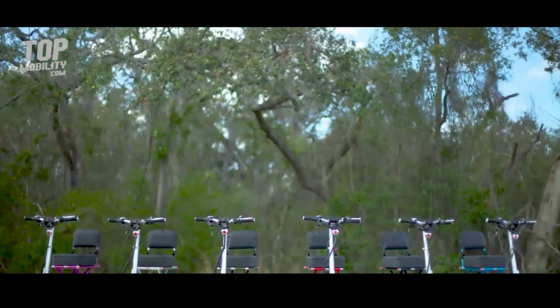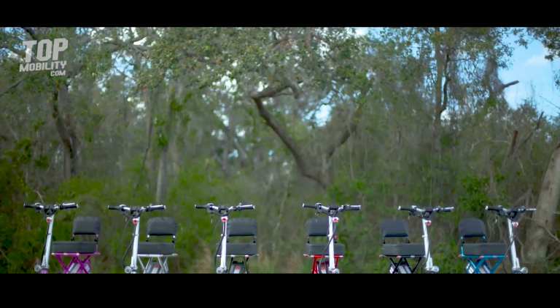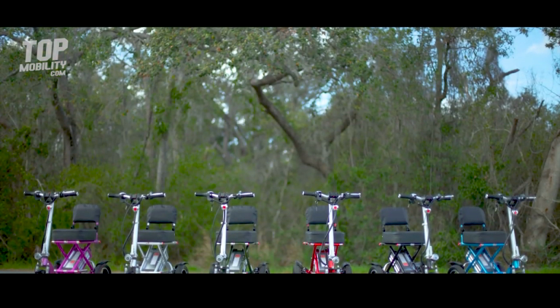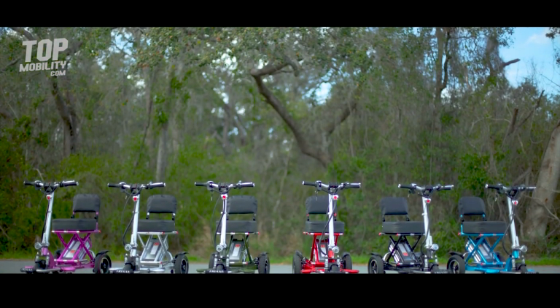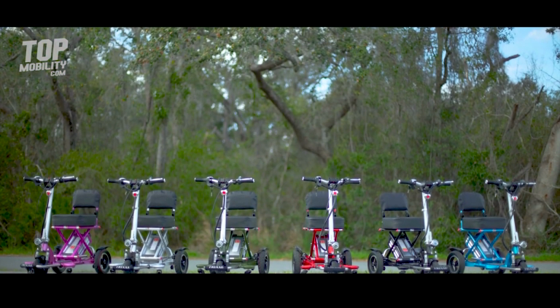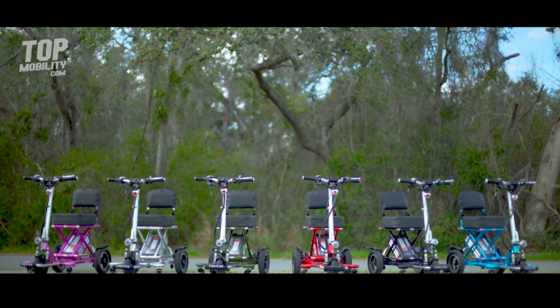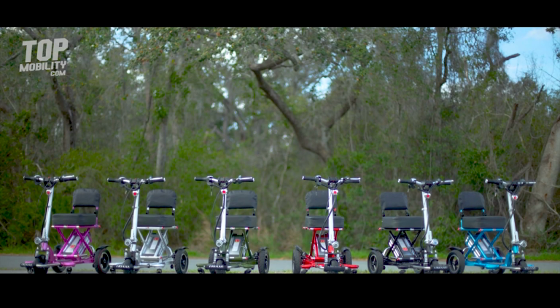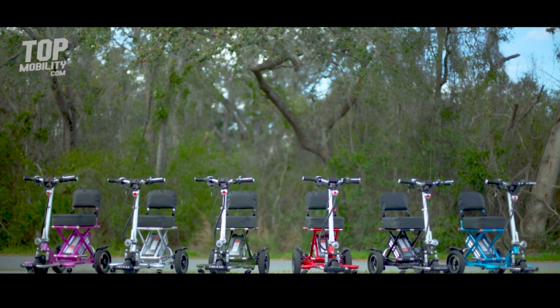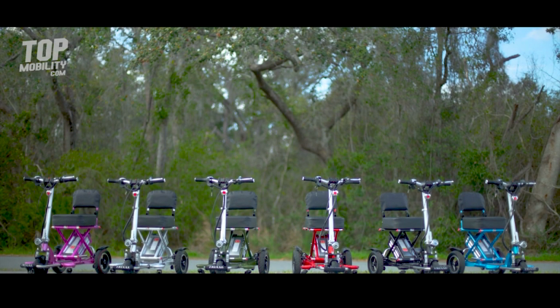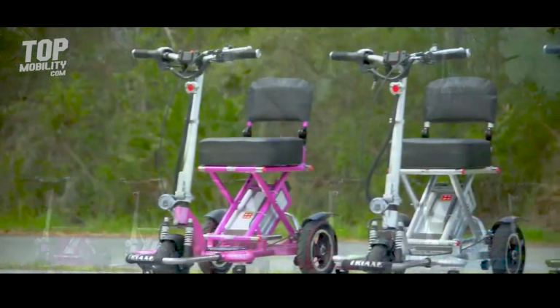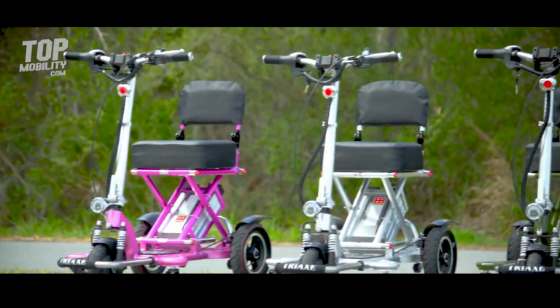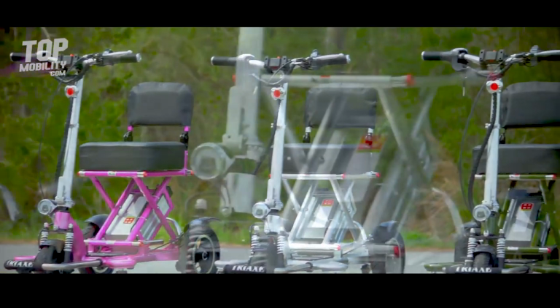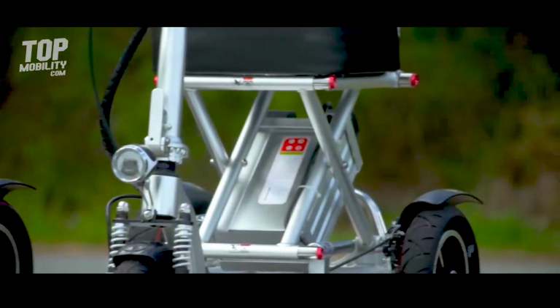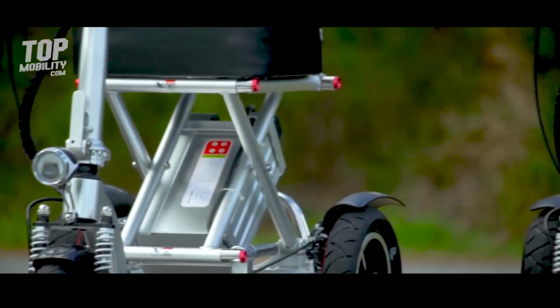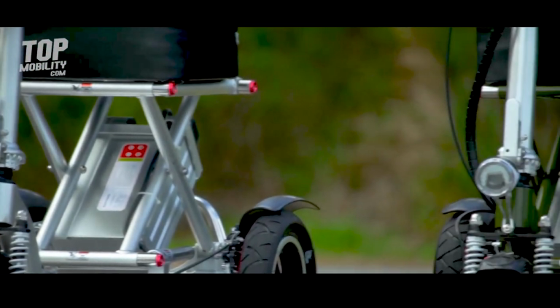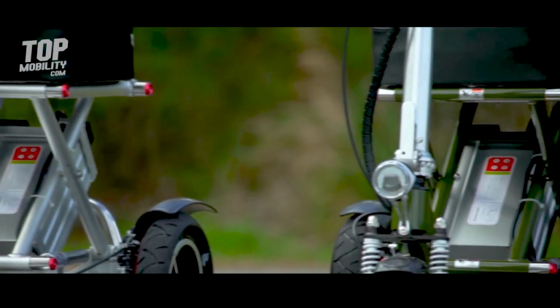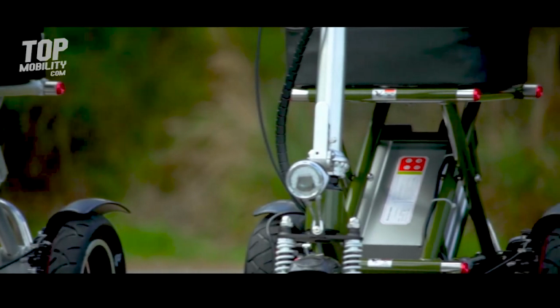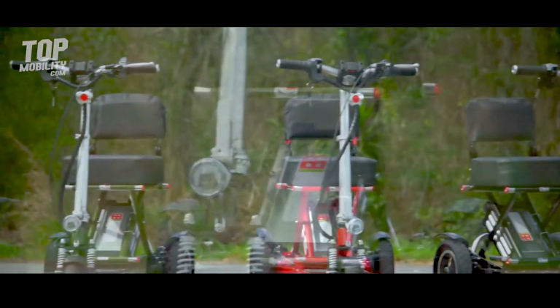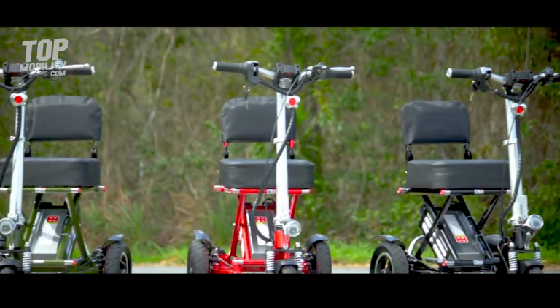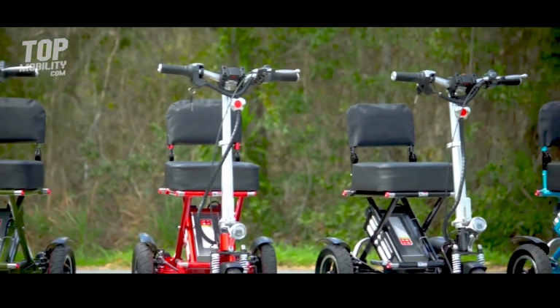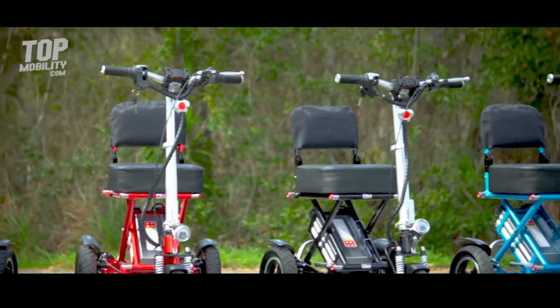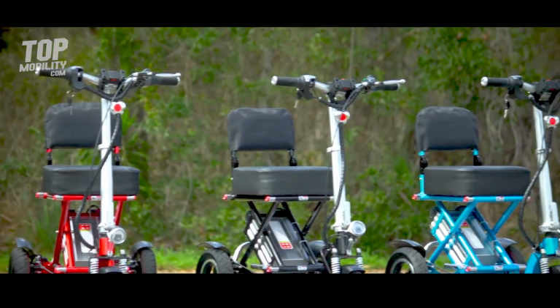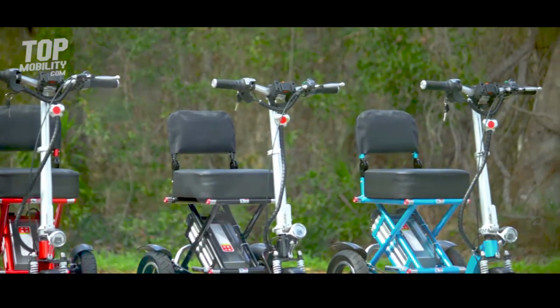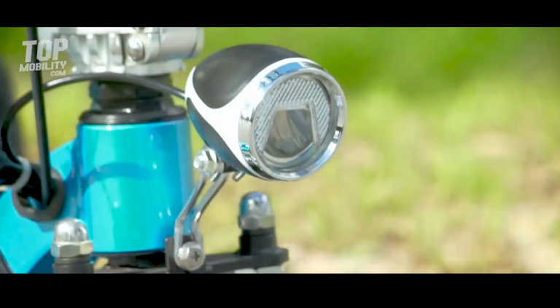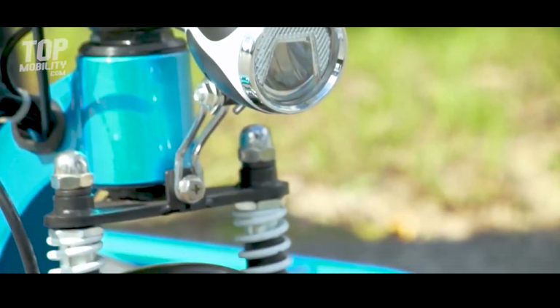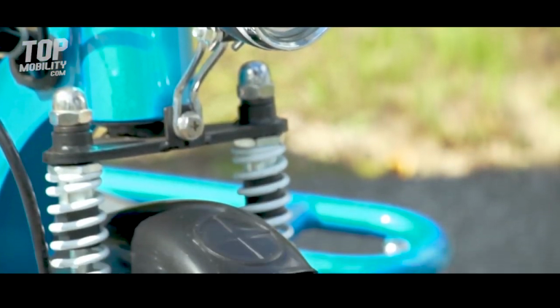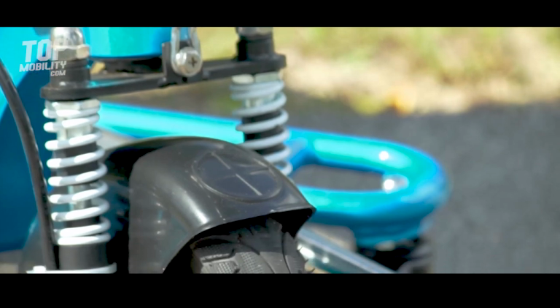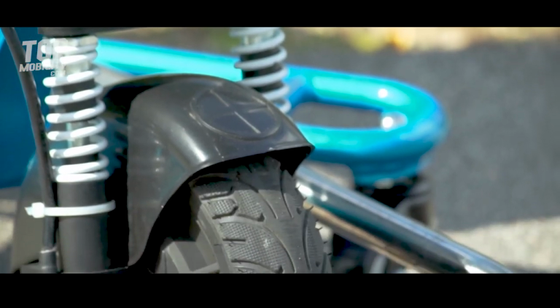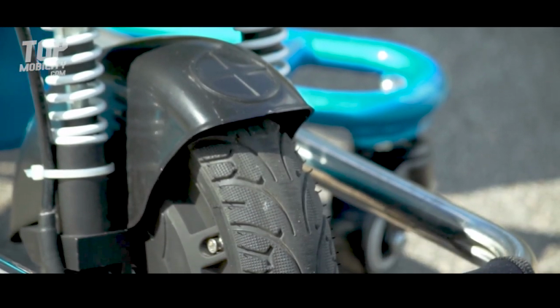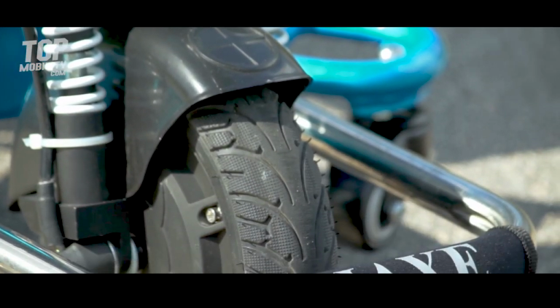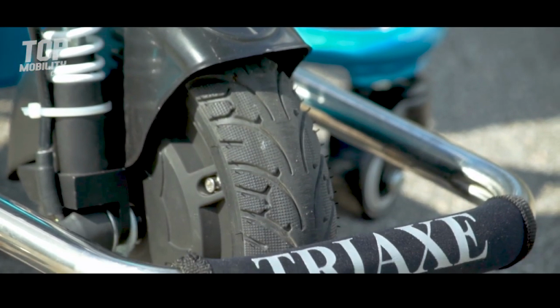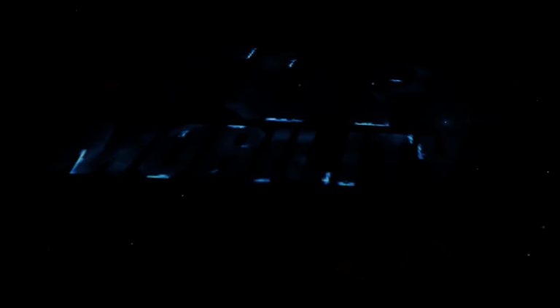The Triac Sport is available in six limited edition colors. If you're looking for a convenient, portable, lightweight scooter that outshines the rest, look no further. Call your local Triac dealer today to begin your path to a happier, more mobile future.